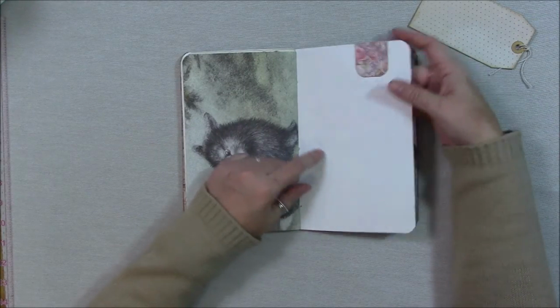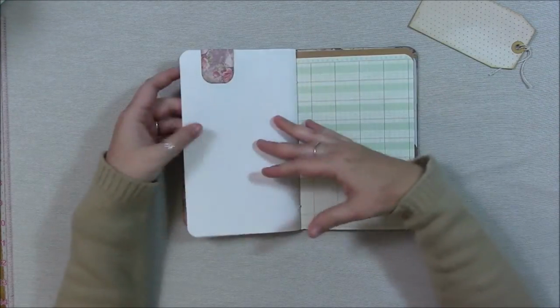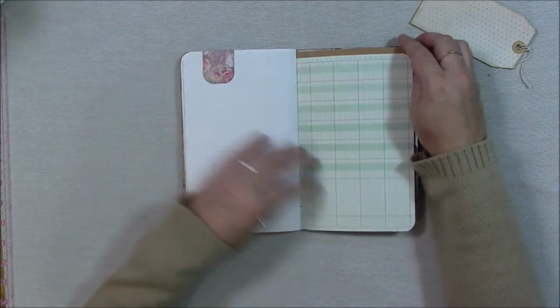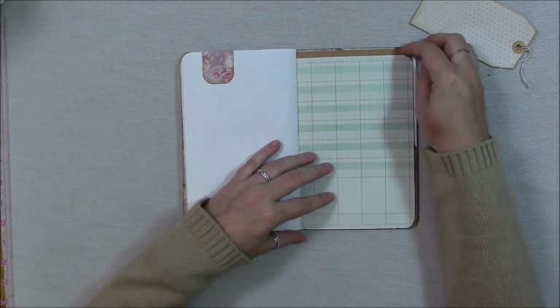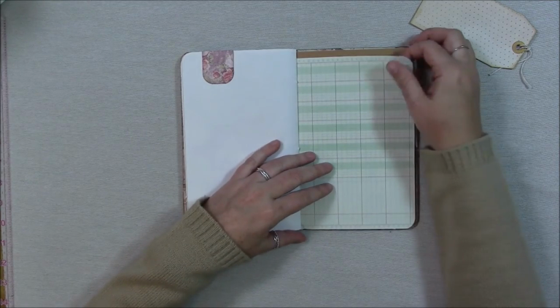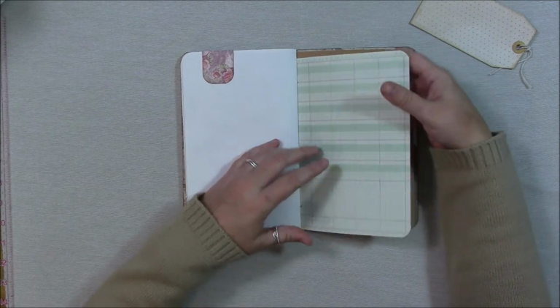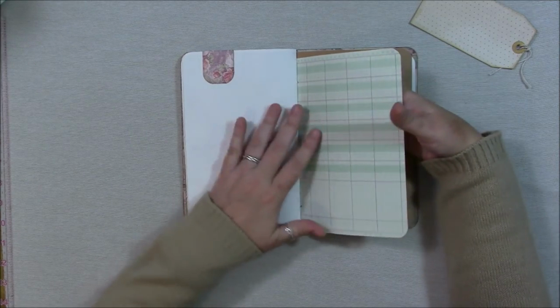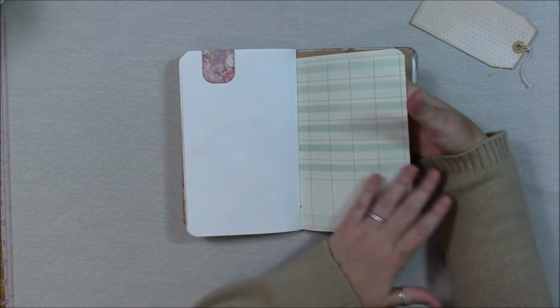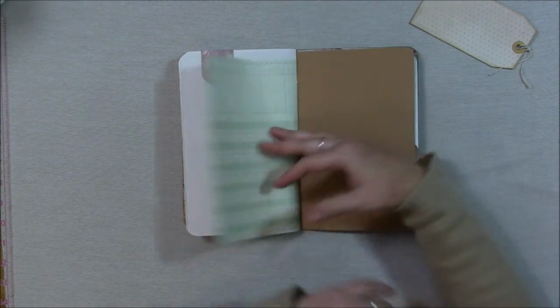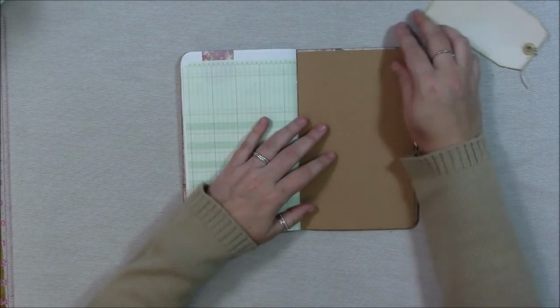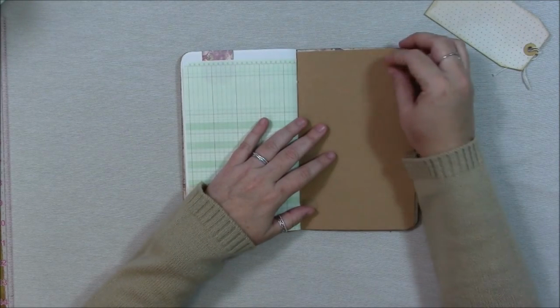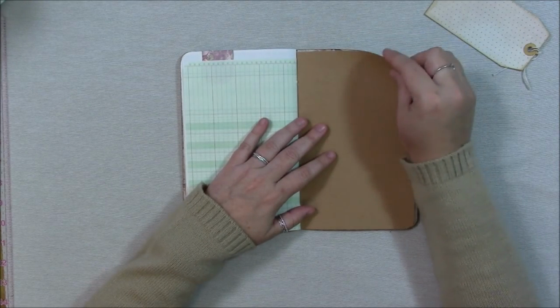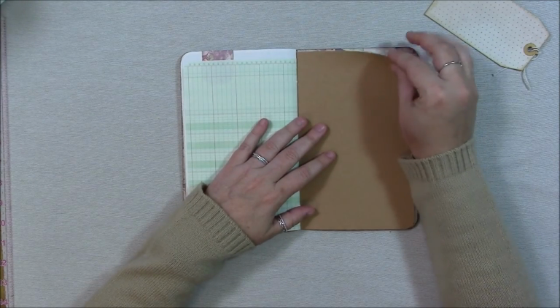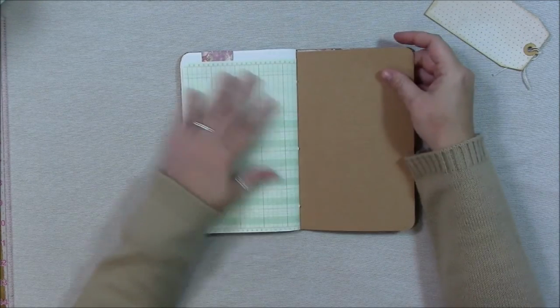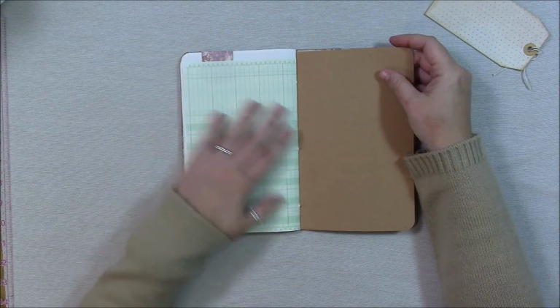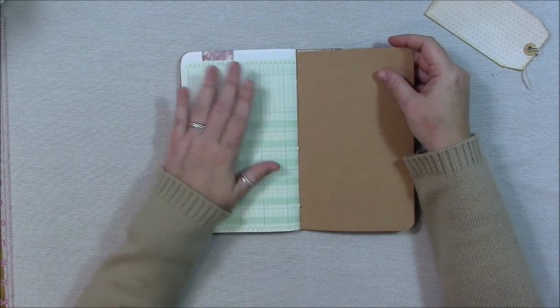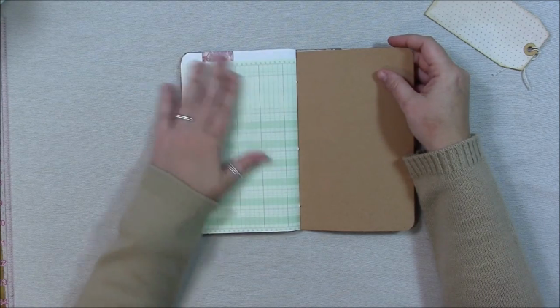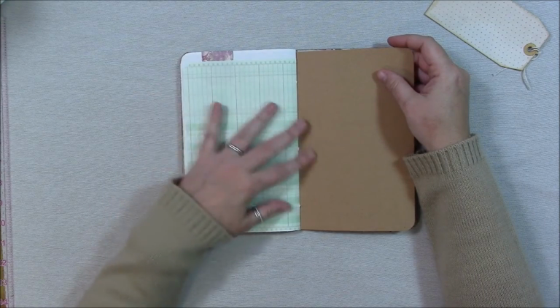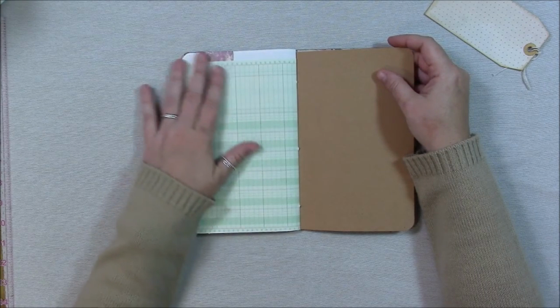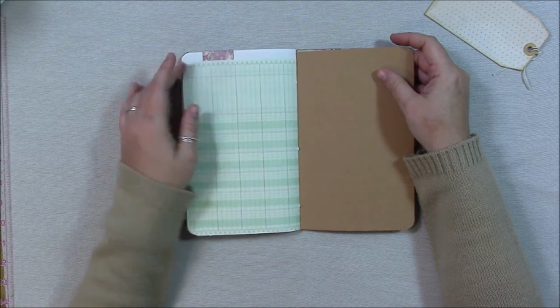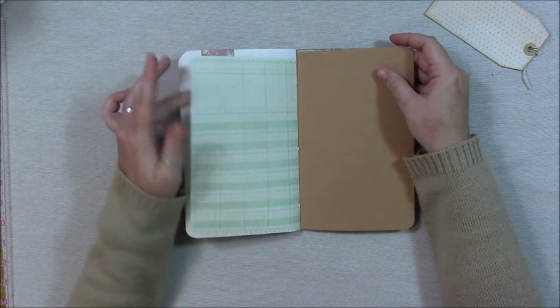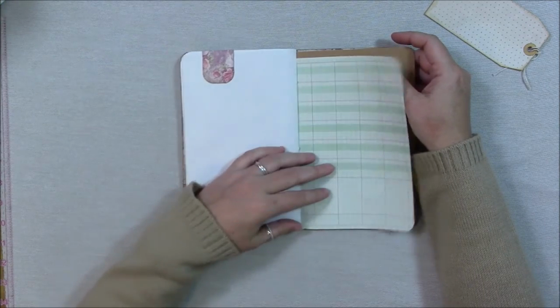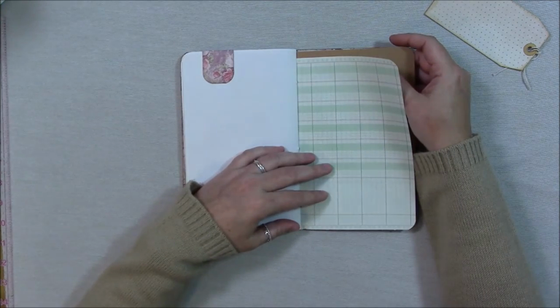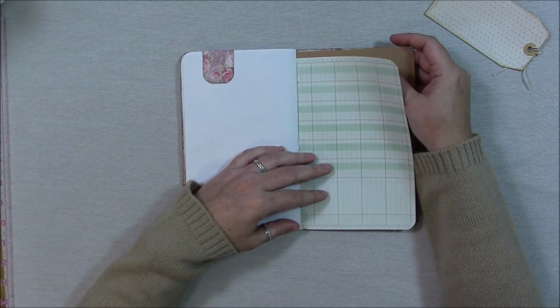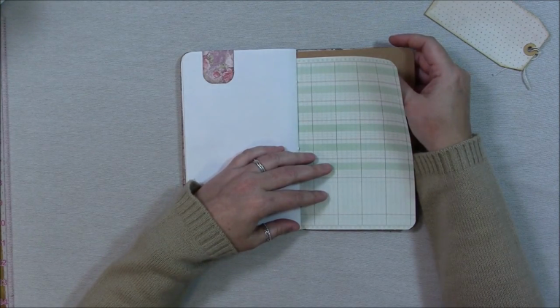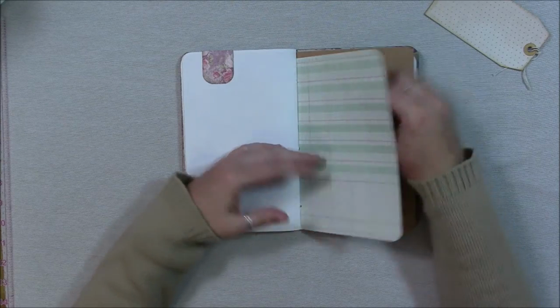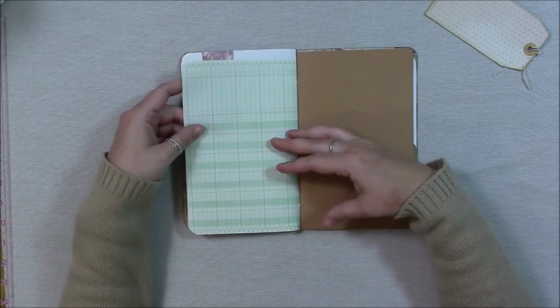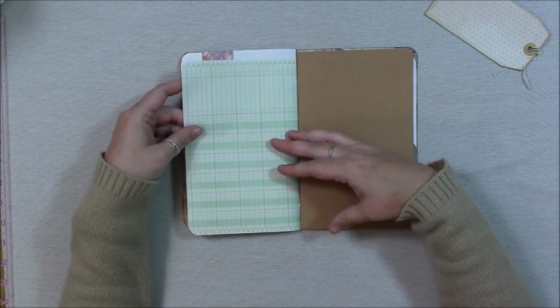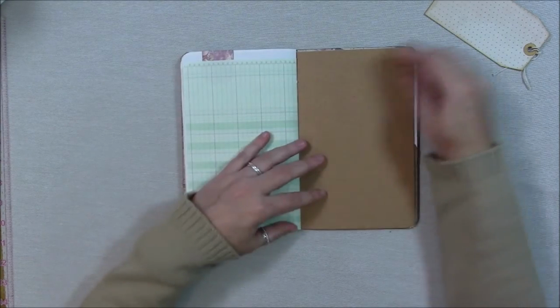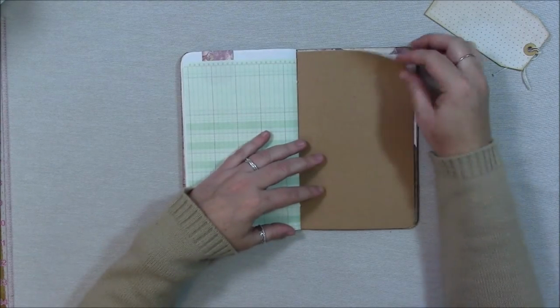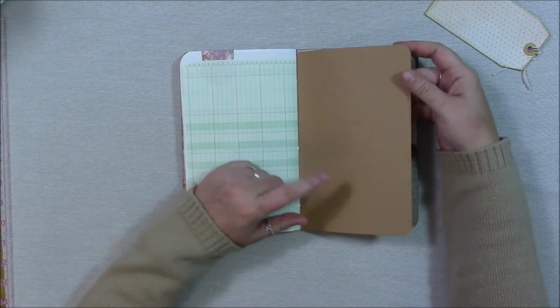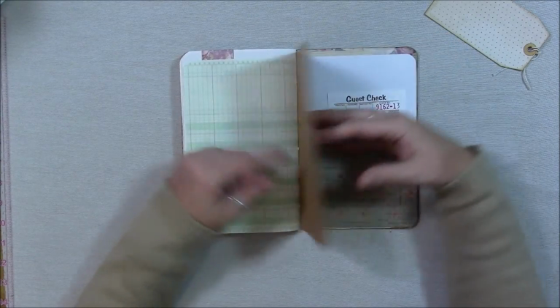This is drawing paper, and this is a ledger book page. I actually used to work with a ledger book when I first started at my office job — I'm really glad the computer does all that work for me now. And here's craft cardstock.